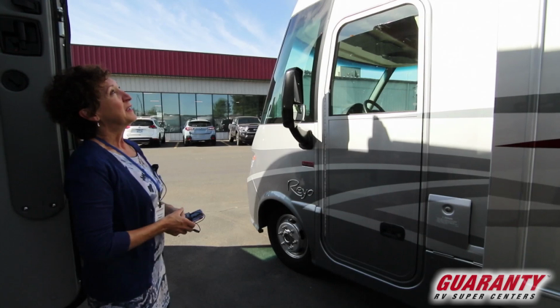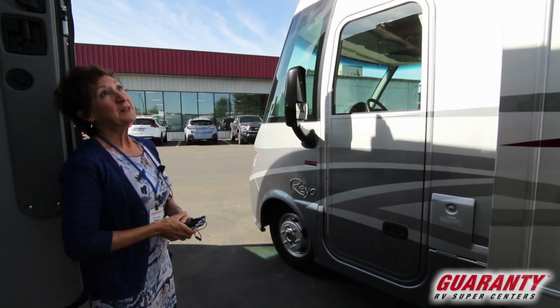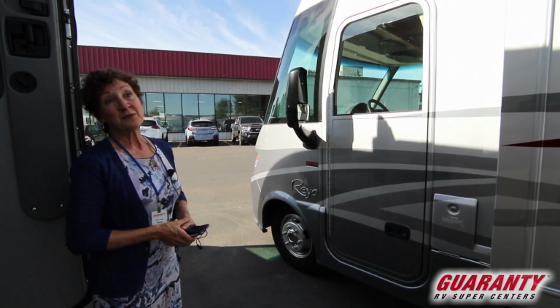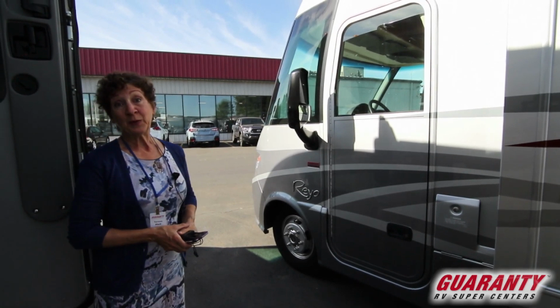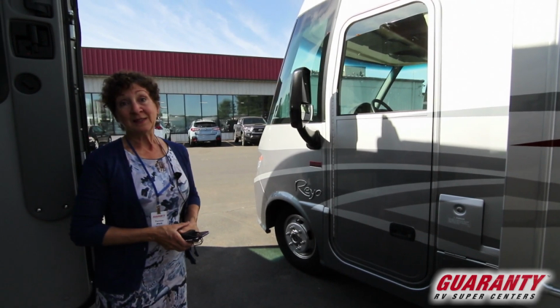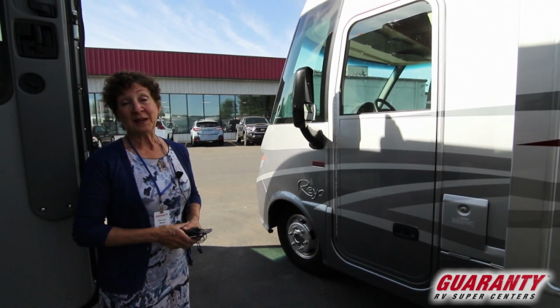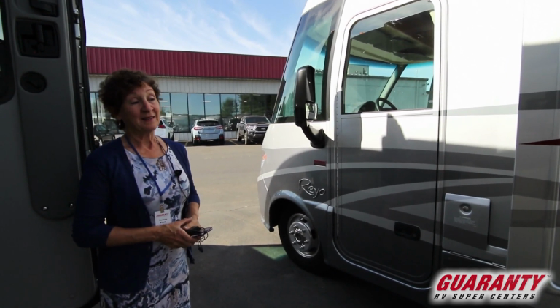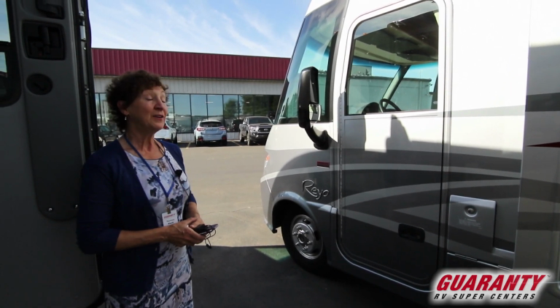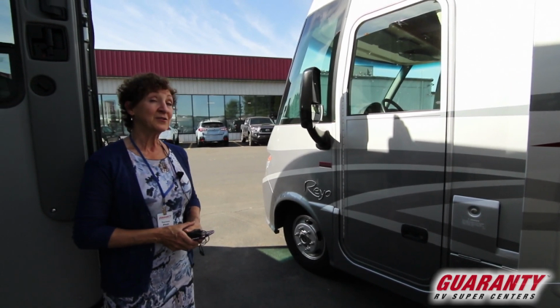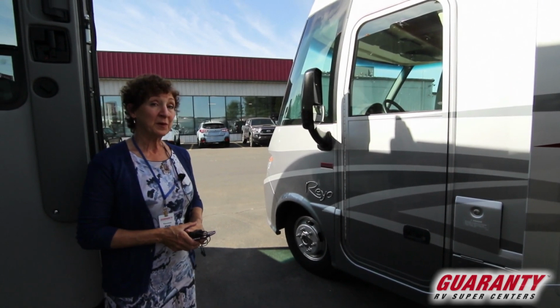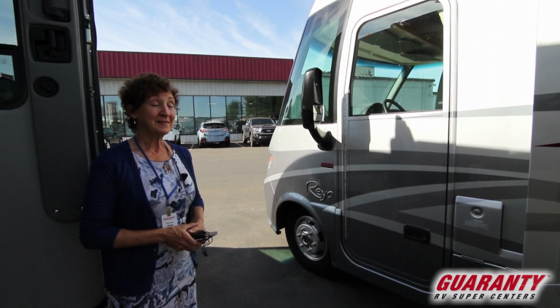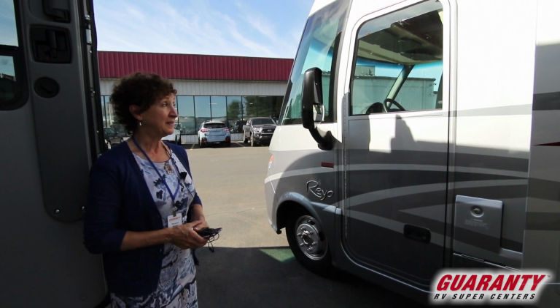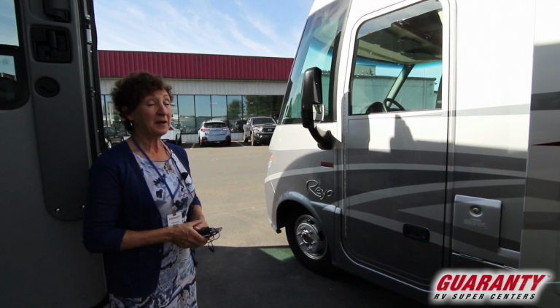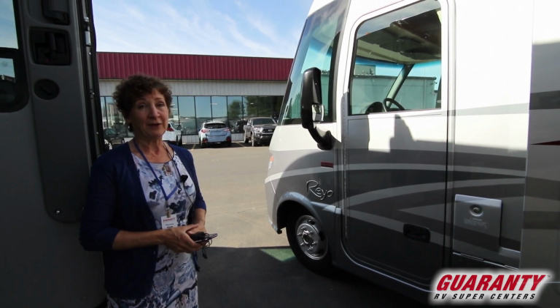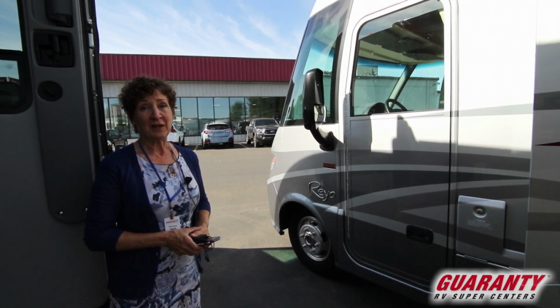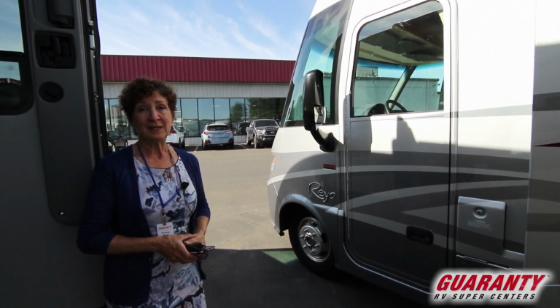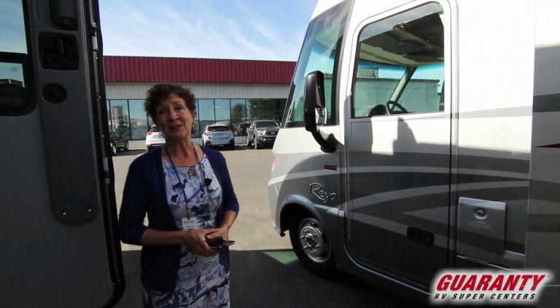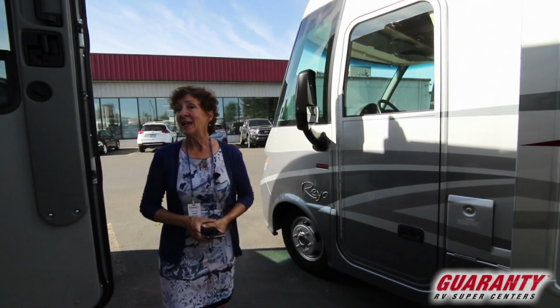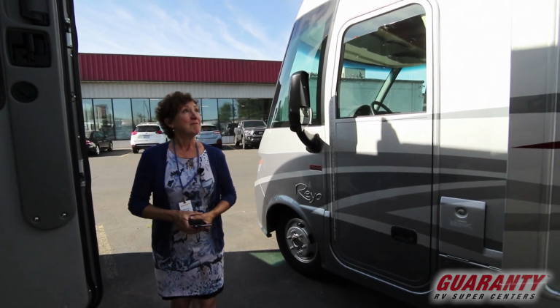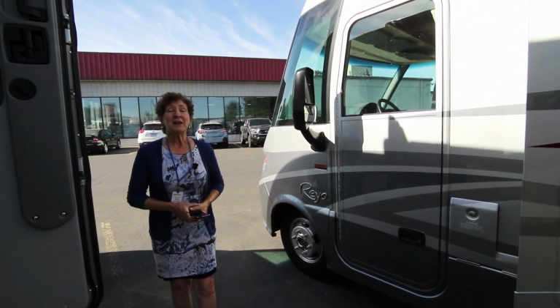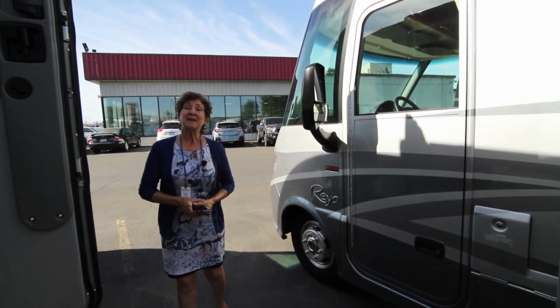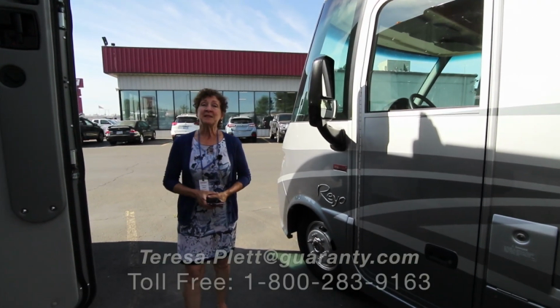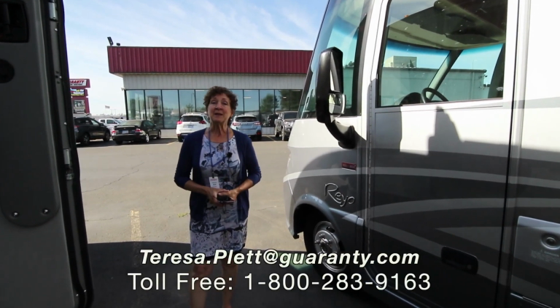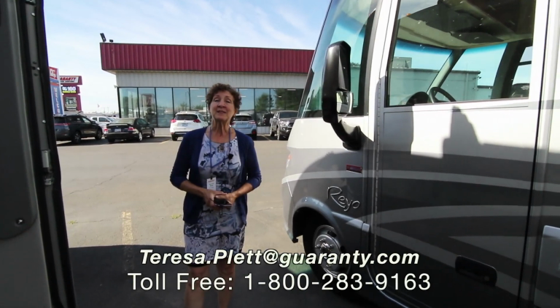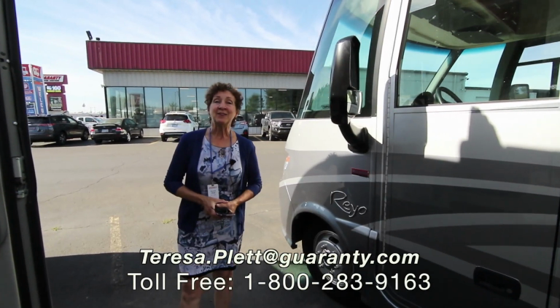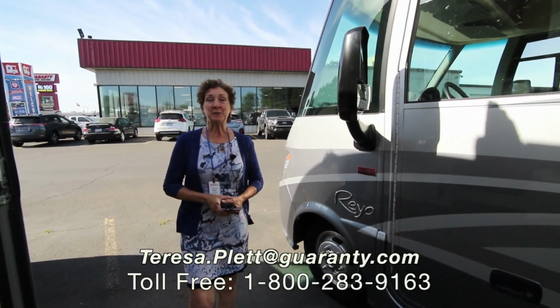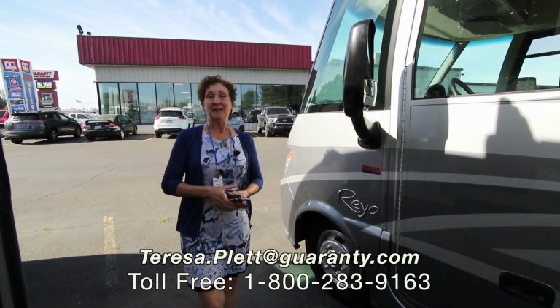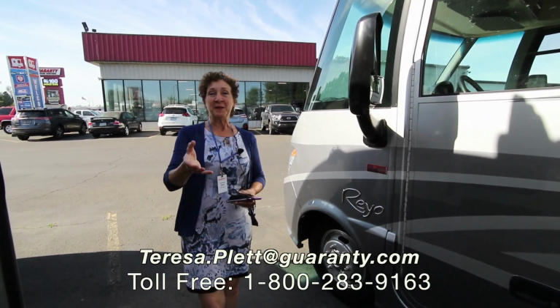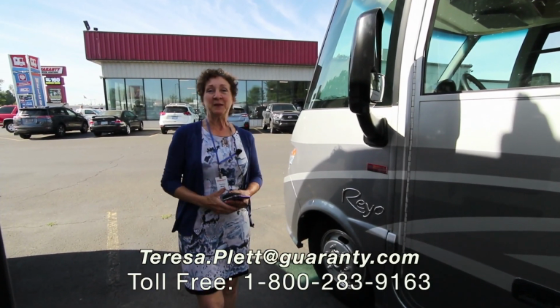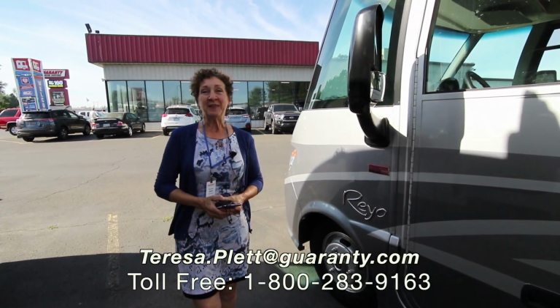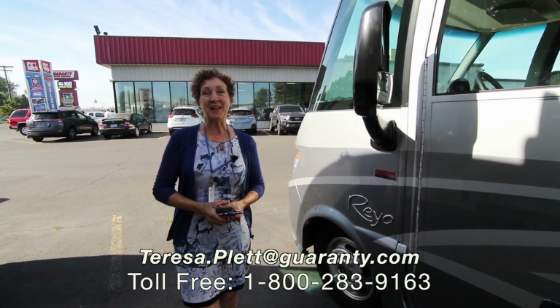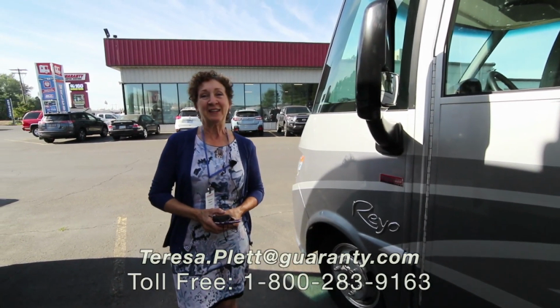Come take a look at this in person — it's pretty nice and I think you'll like the drive as well. It's very quiet, very nice drive. Mercedes engine. I'm here to help you. Come see me — my name is Theresa and you can reach me at the information below. Thank you and have a great day.